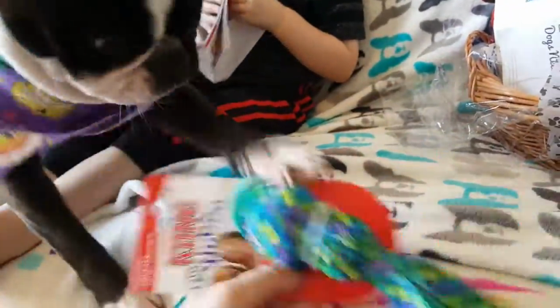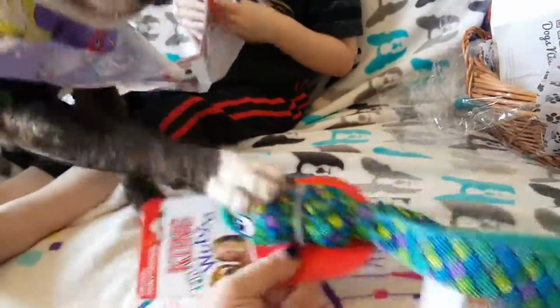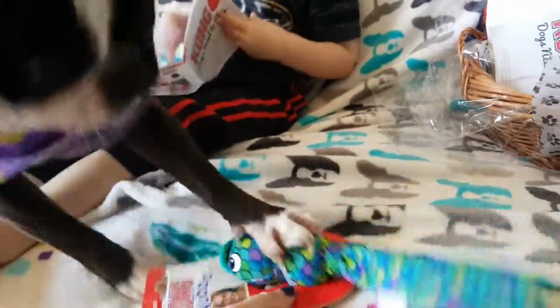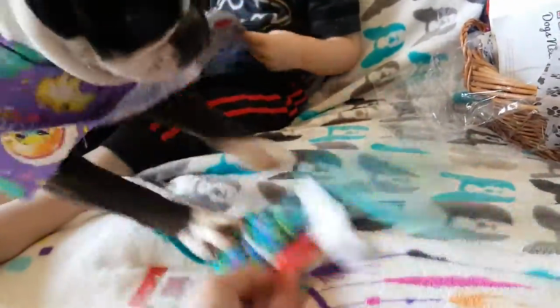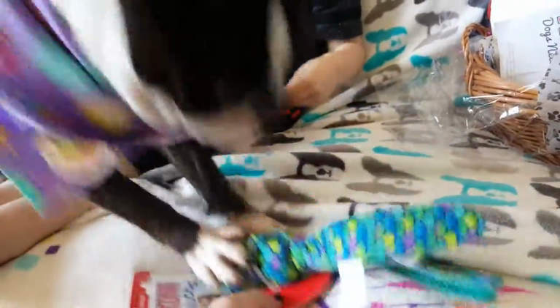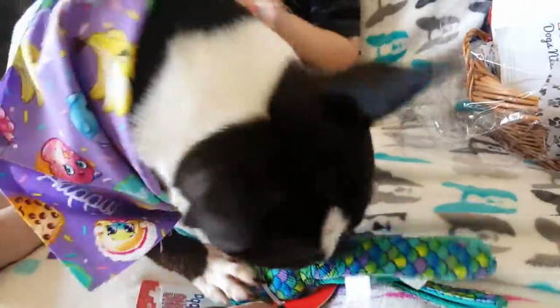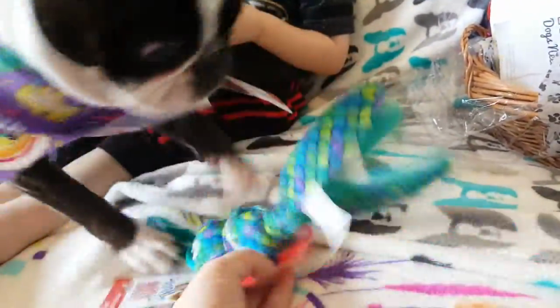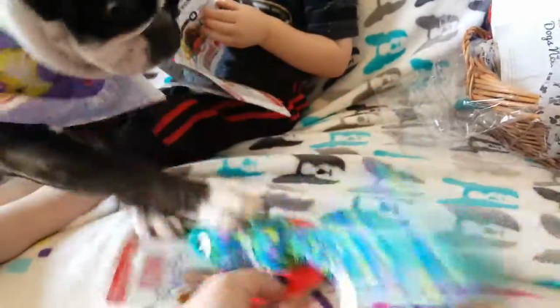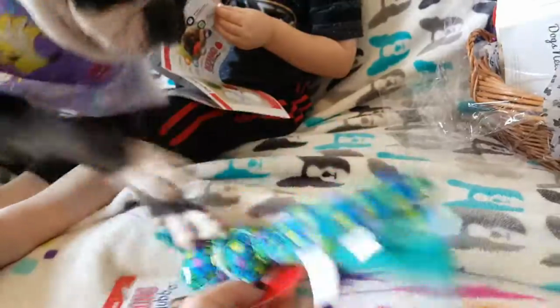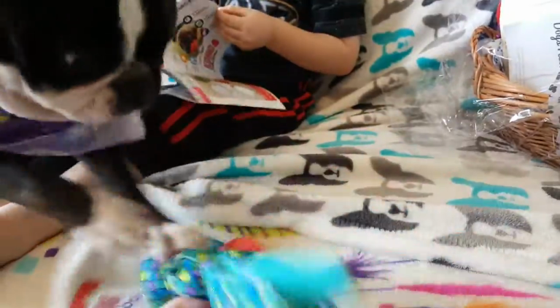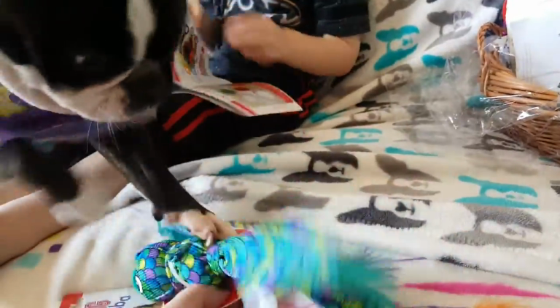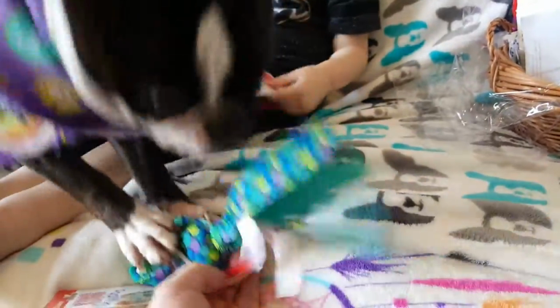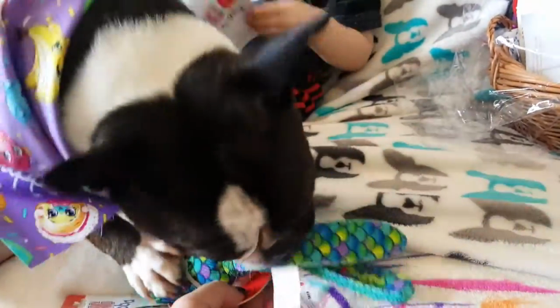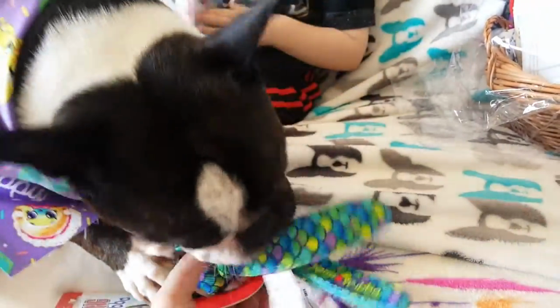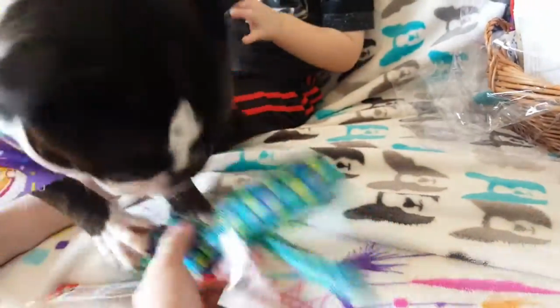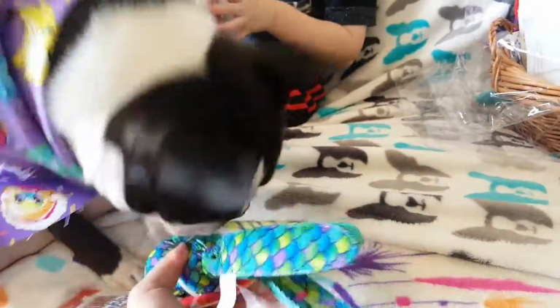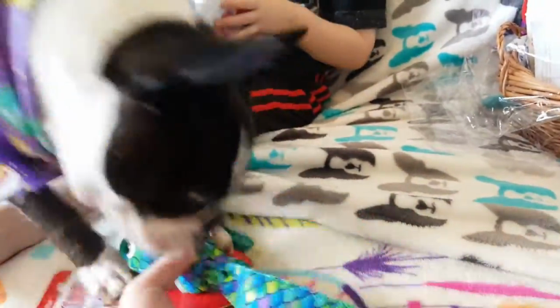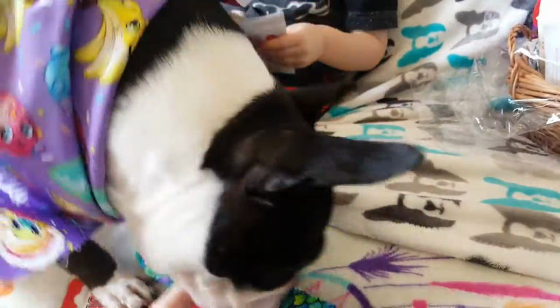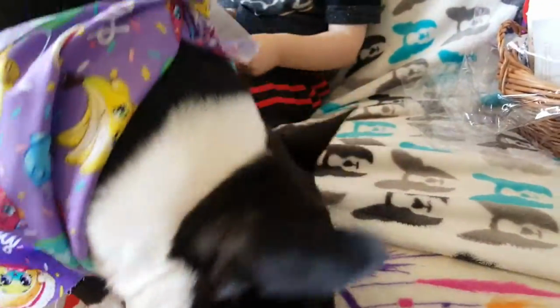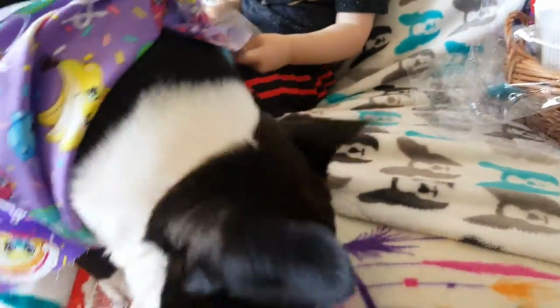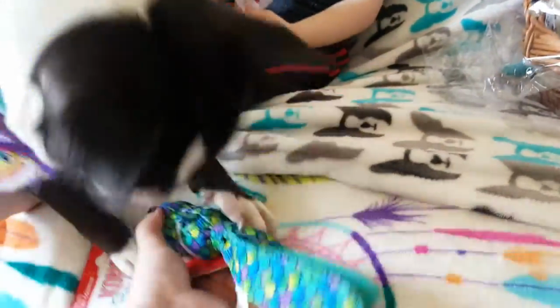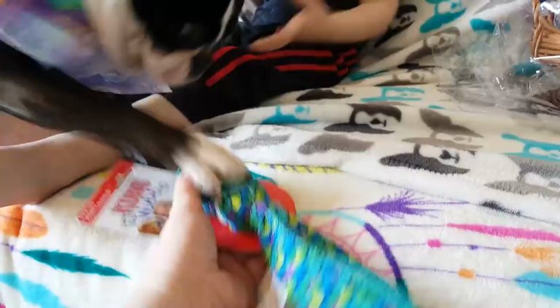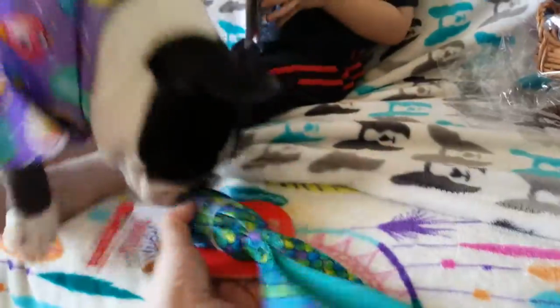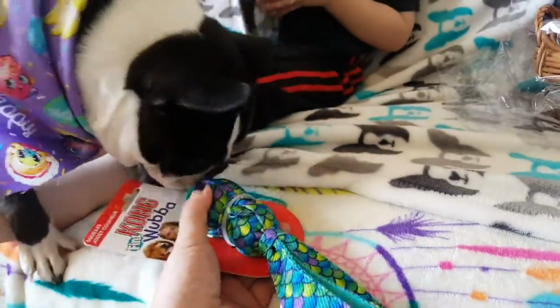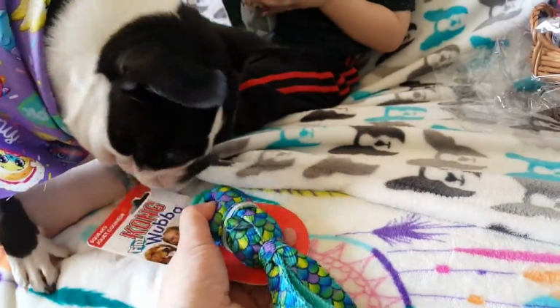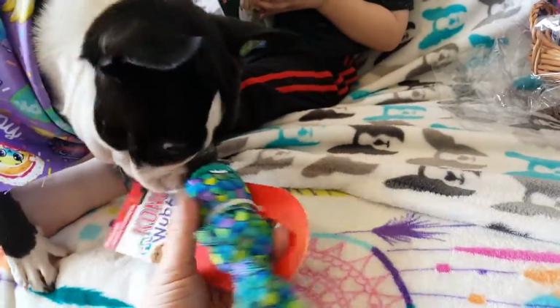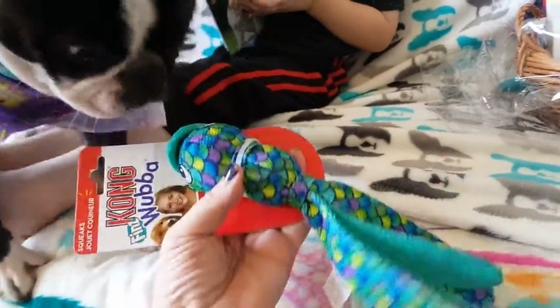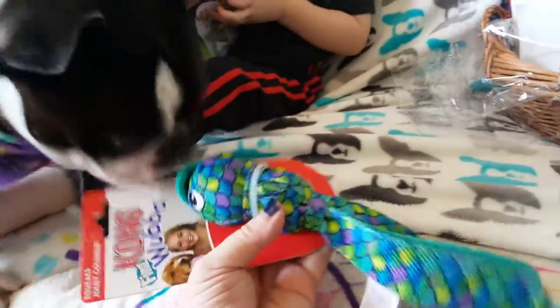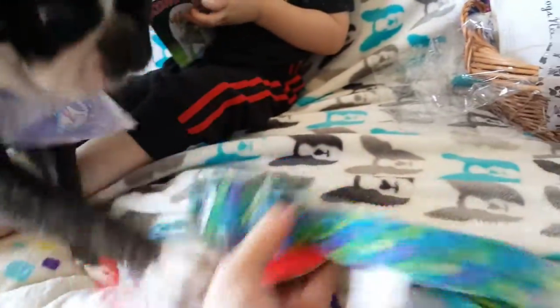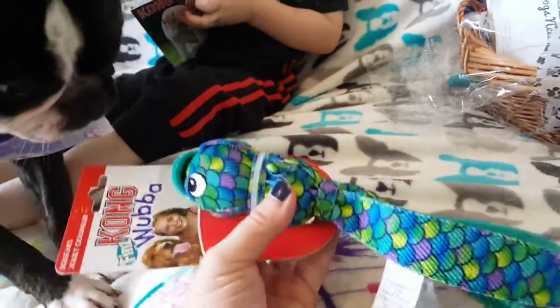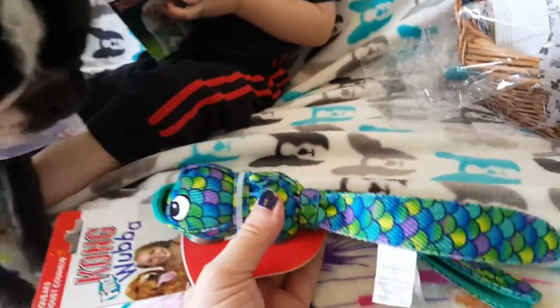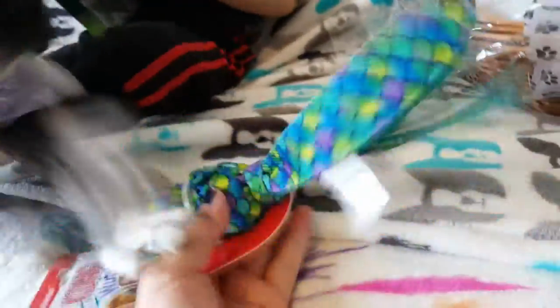He hasn't had one of these webas since we had a little Papillon stay with us, and he had that Papillon's weba for probably a good year before it fell apart. So these are actually pretty durable with the right dog.